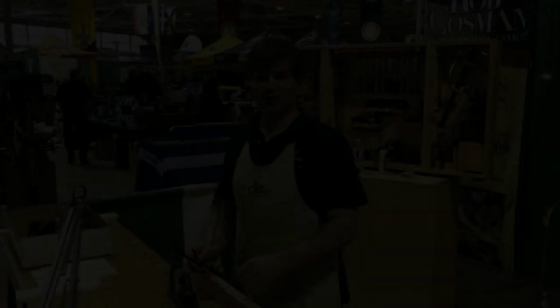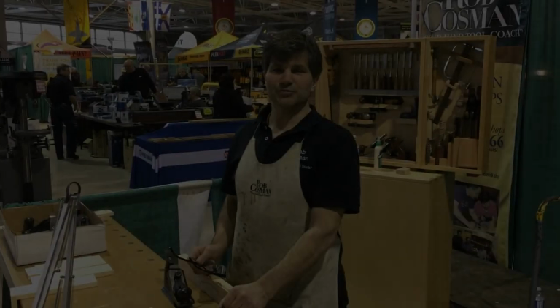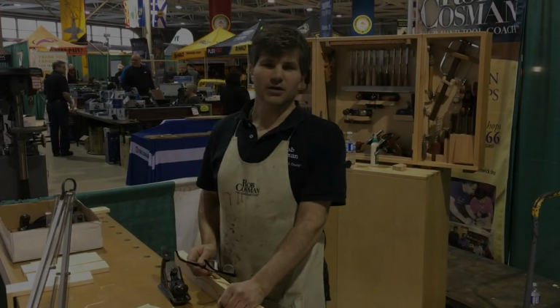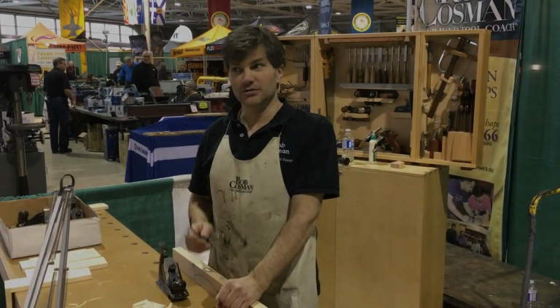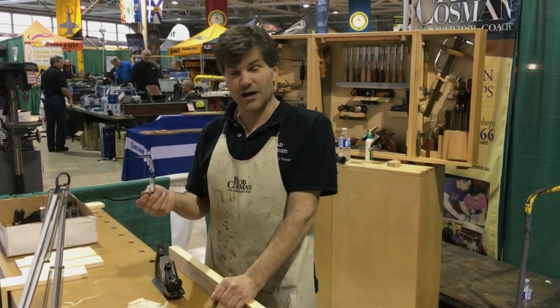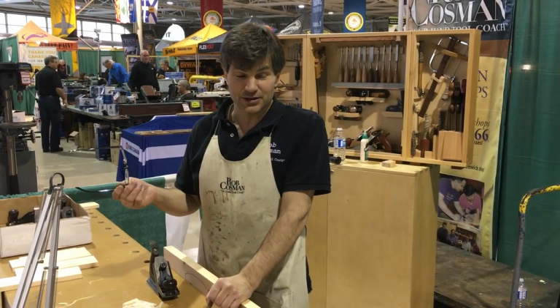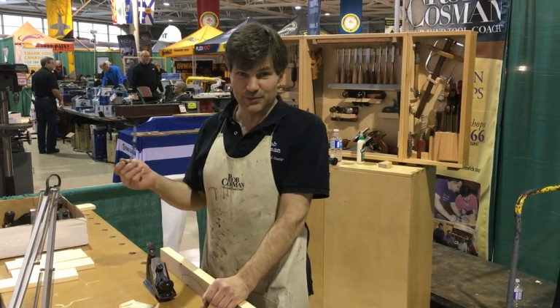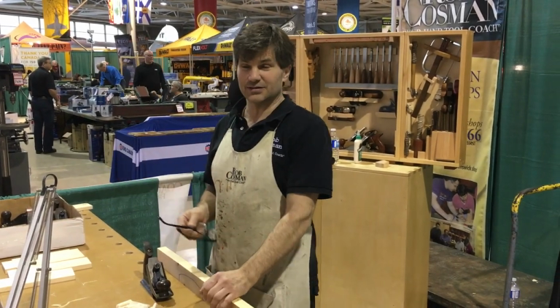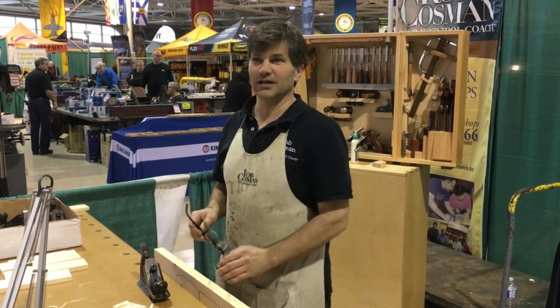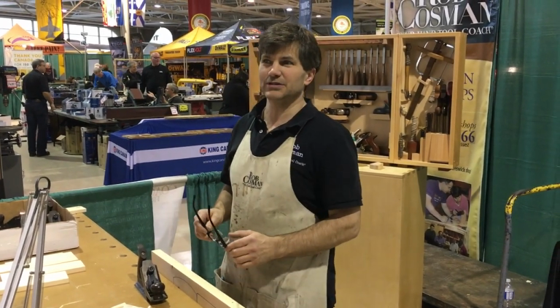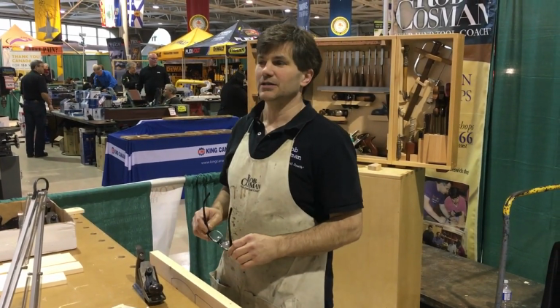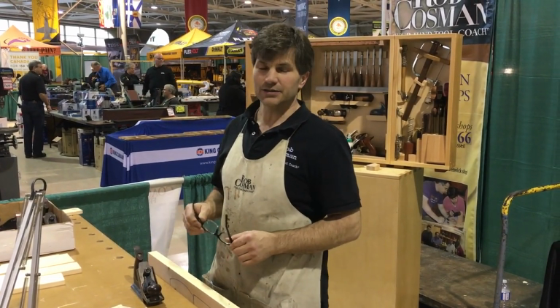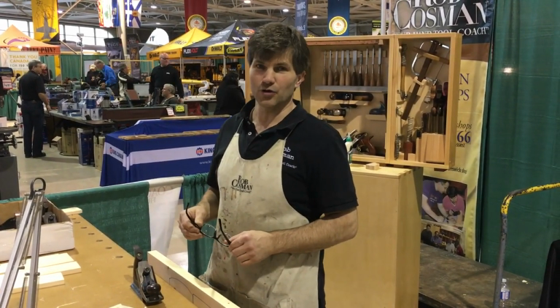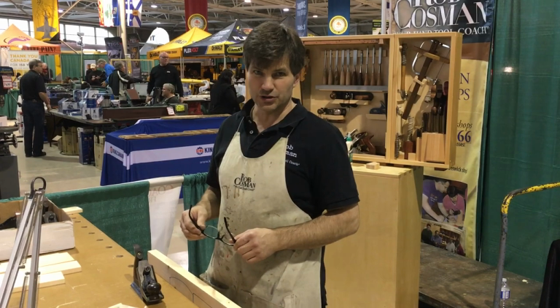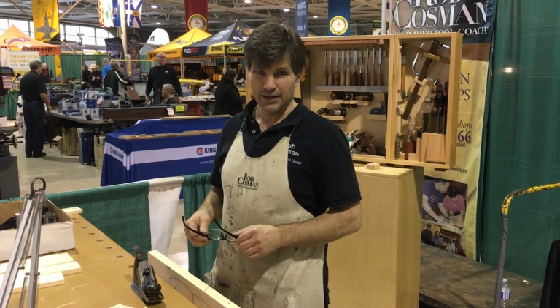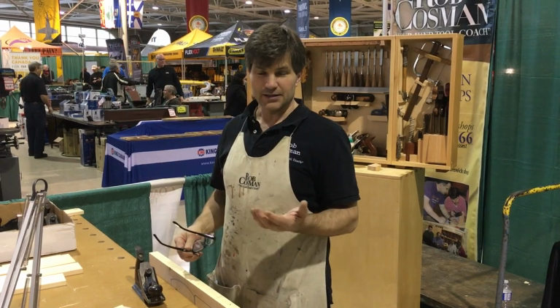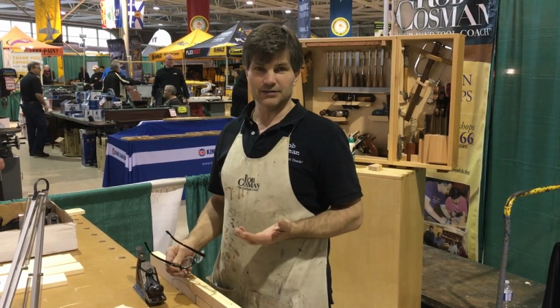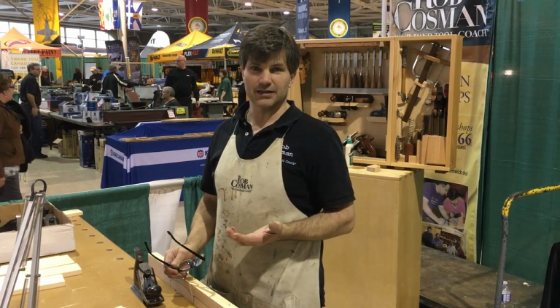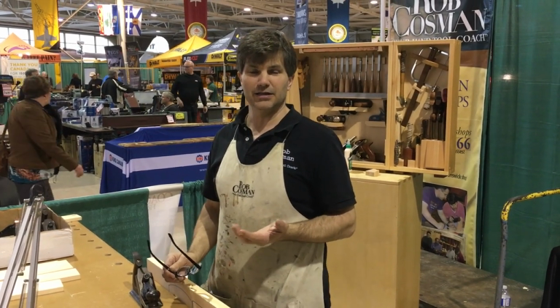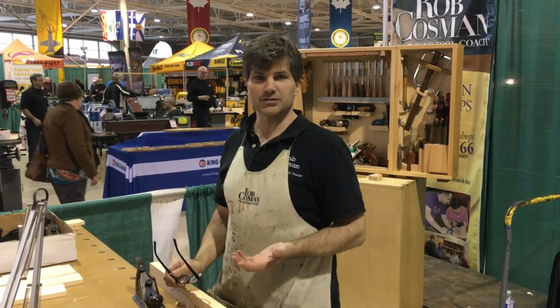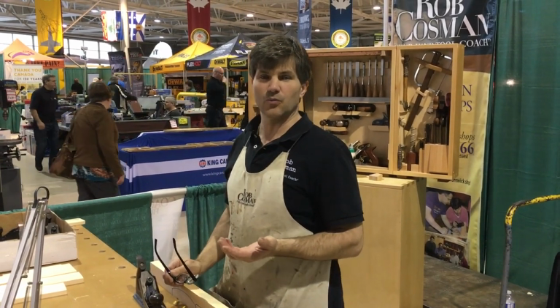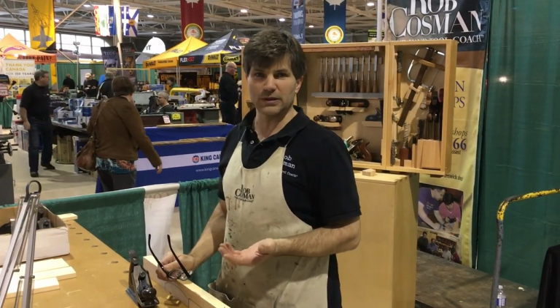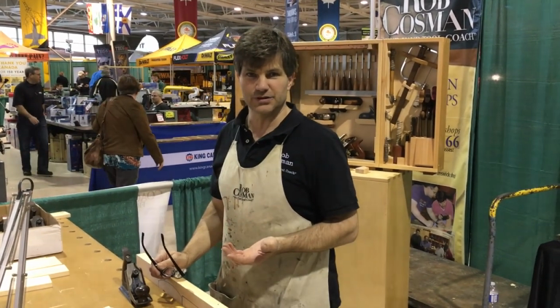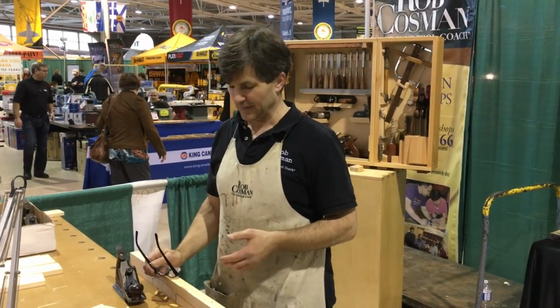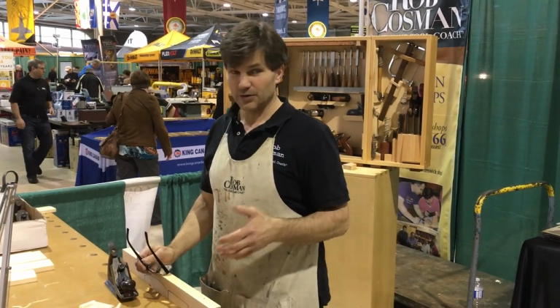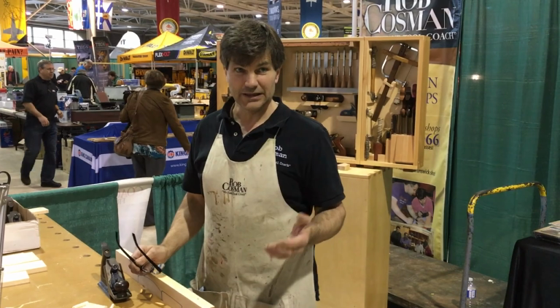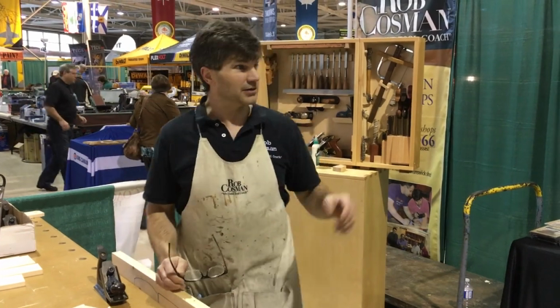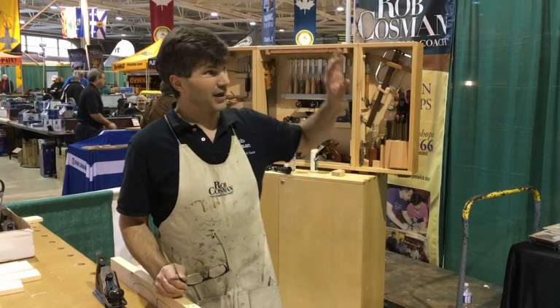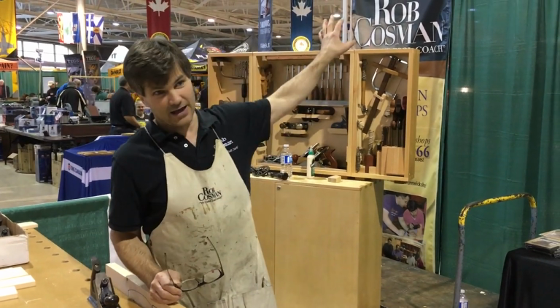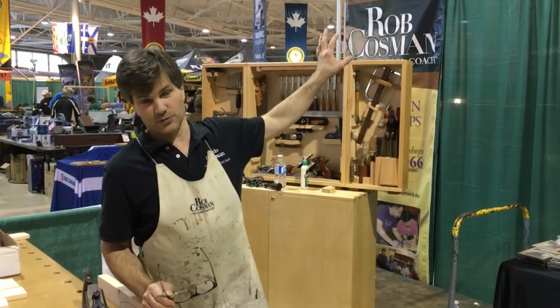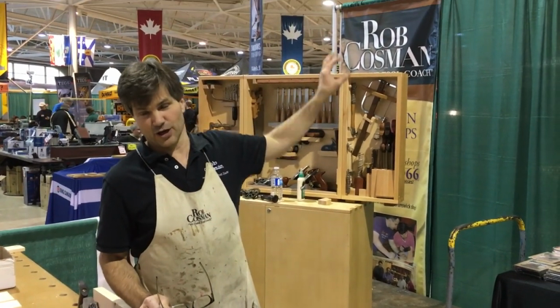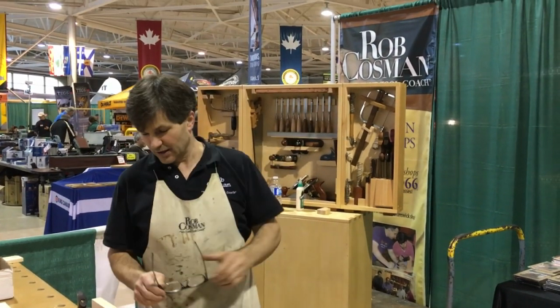Hi, I'm Rob Cosman, and welcome to — not really my shop. This is the Hamilton, Ontario Wood Show. It's held at the Canadian National Warplane Museum. It's really interesting, where all the airplanes are.